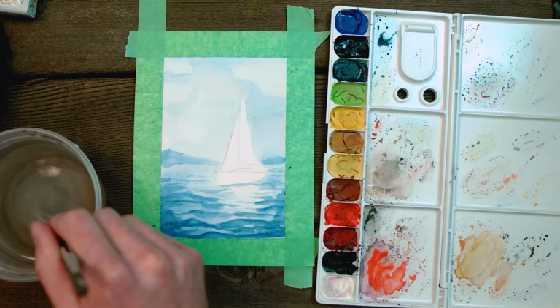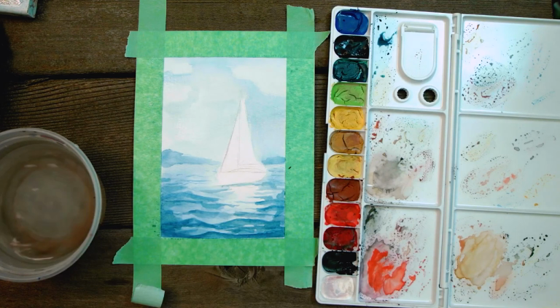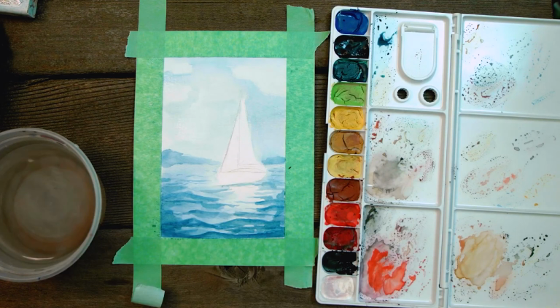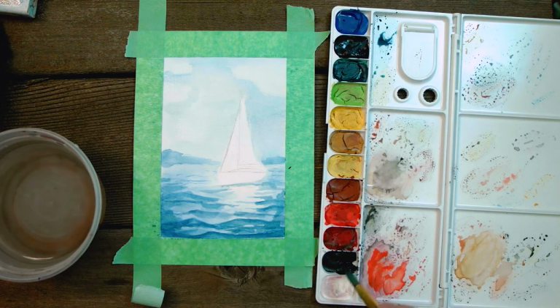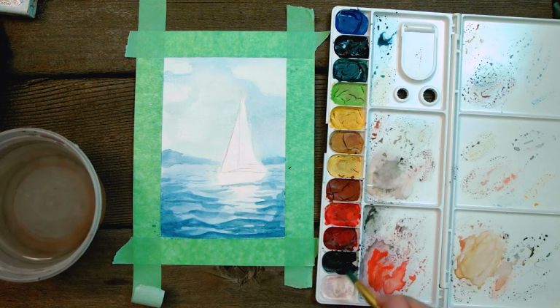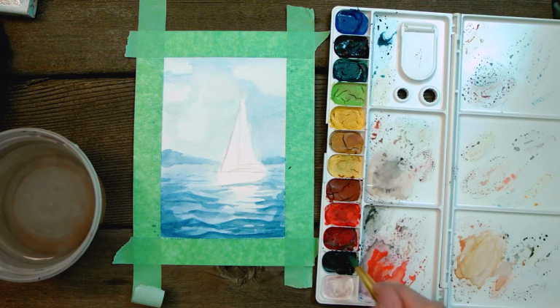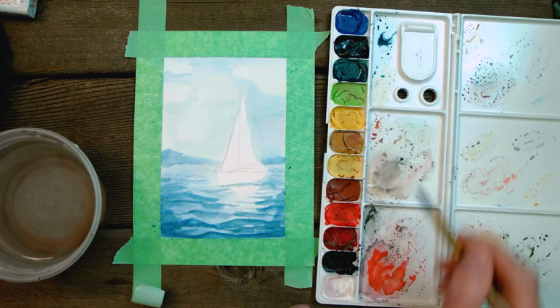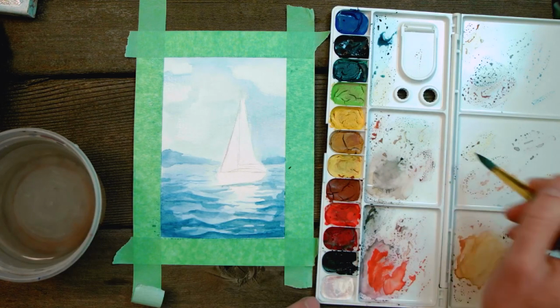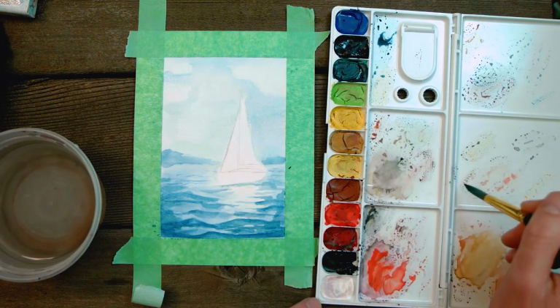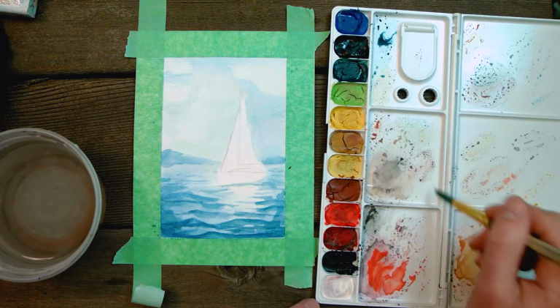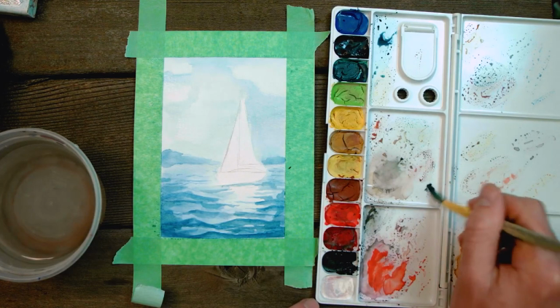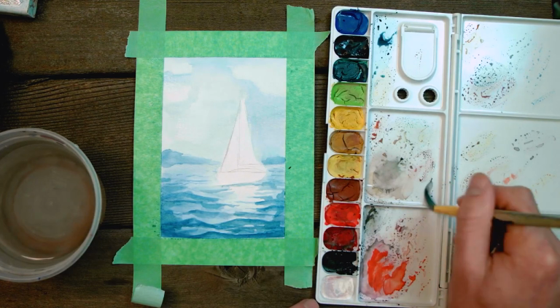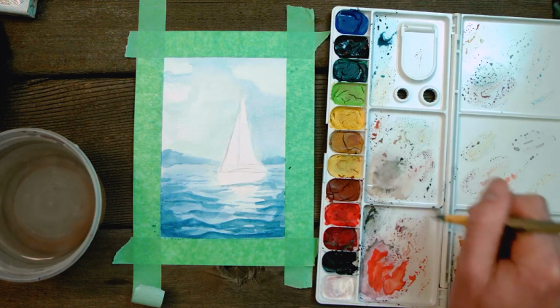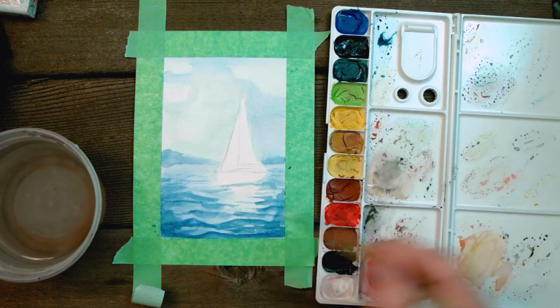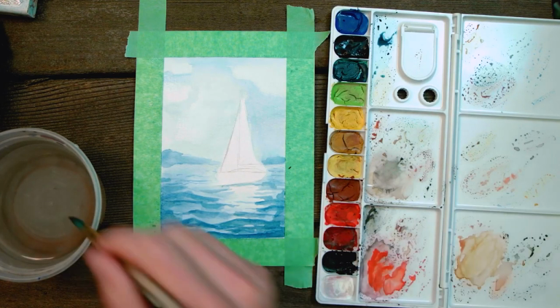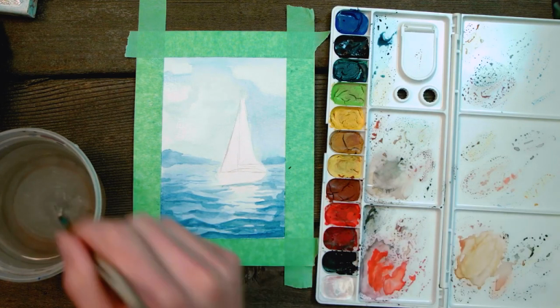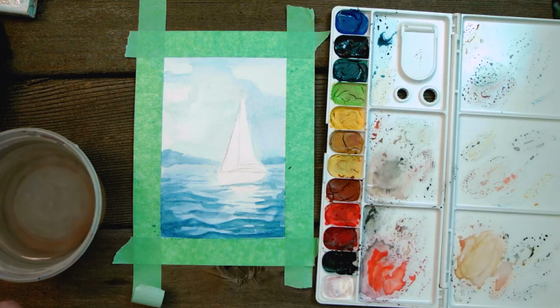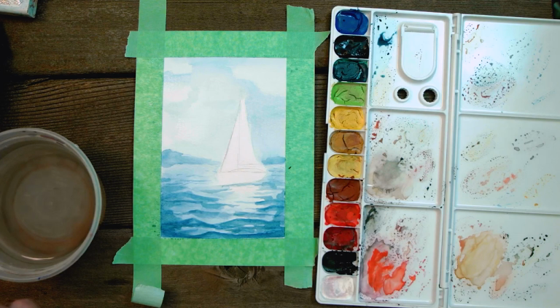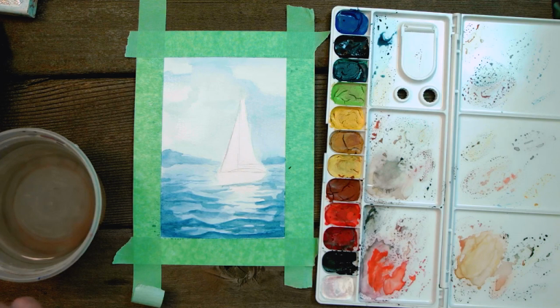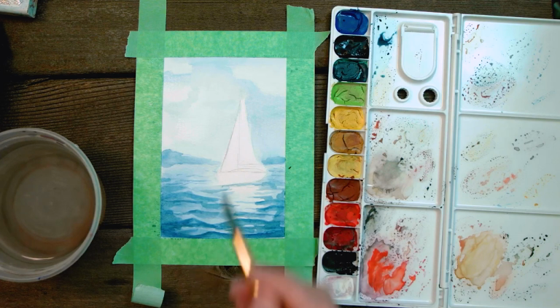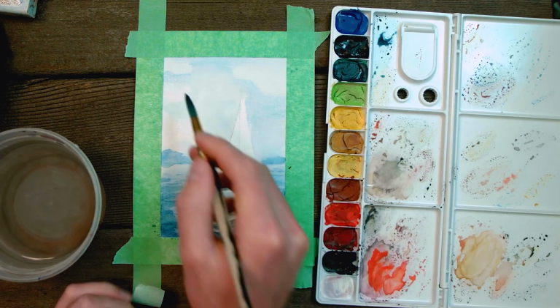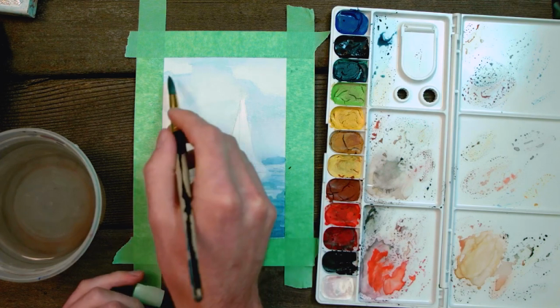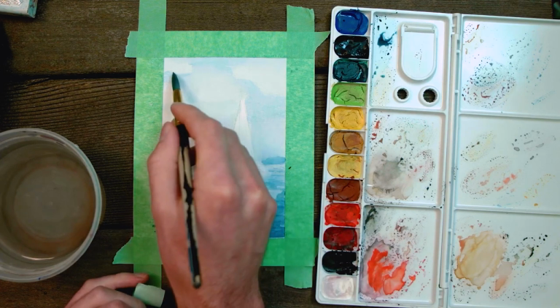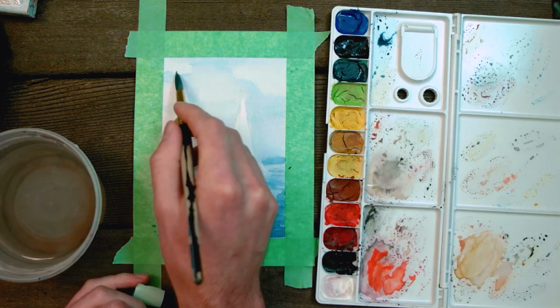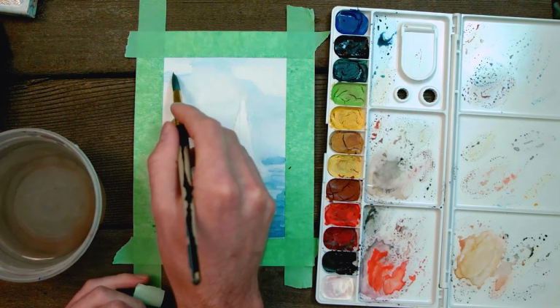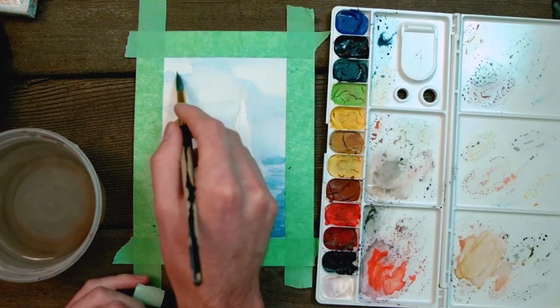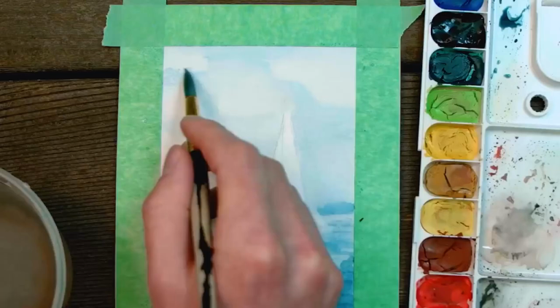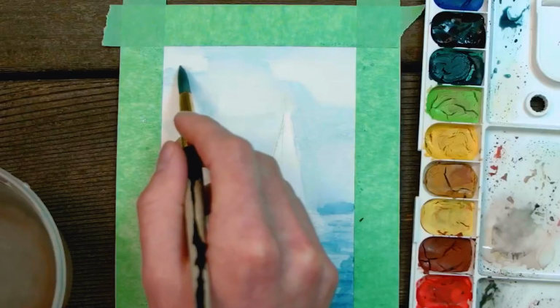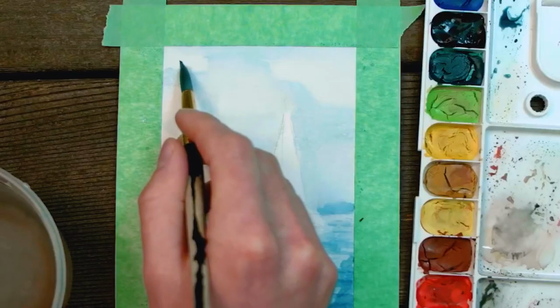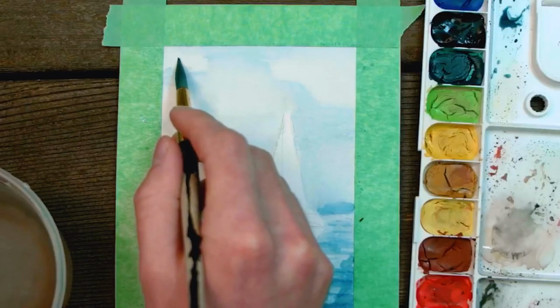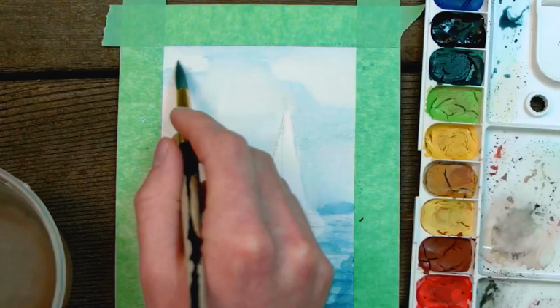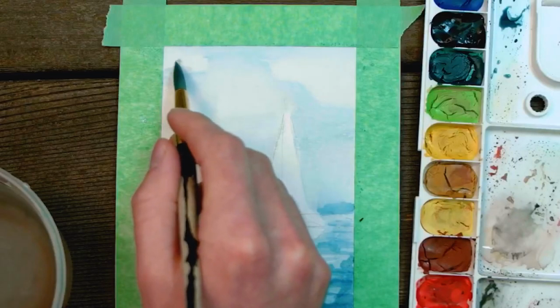For the clouds, we're going to take a little bit of black that's really watered down and add some shadows underneath the existing shapes that we left.